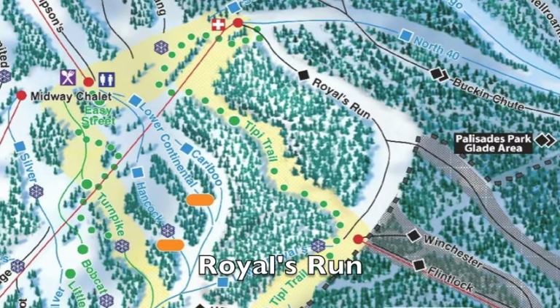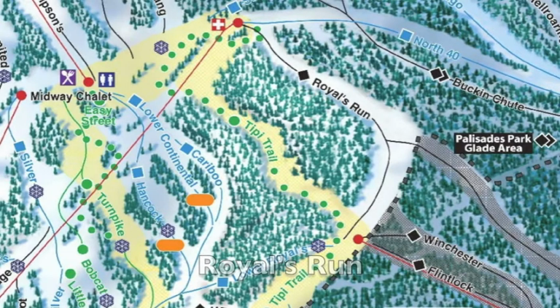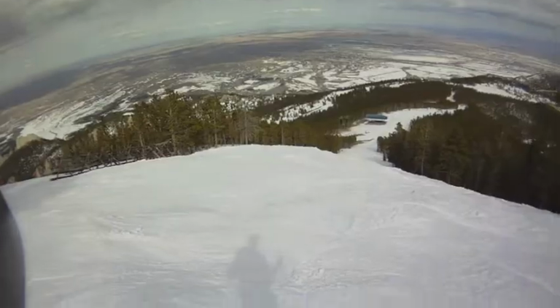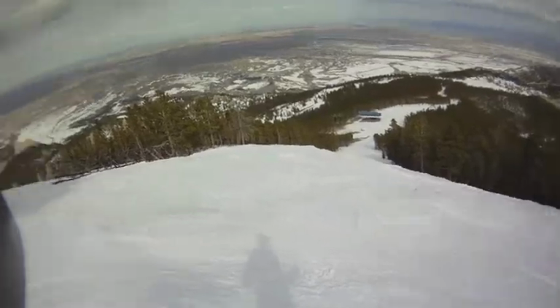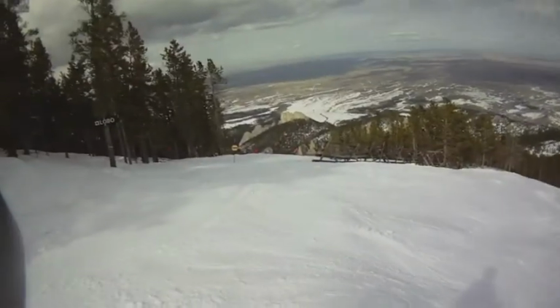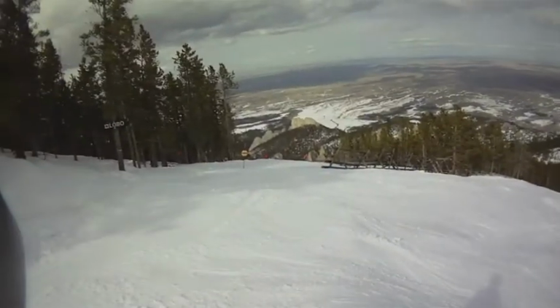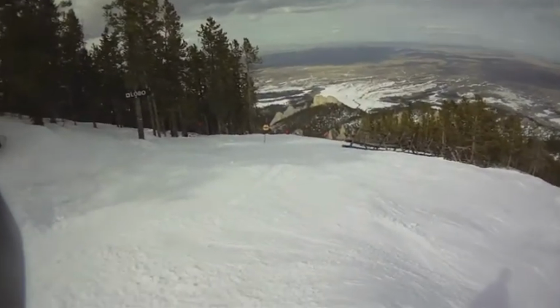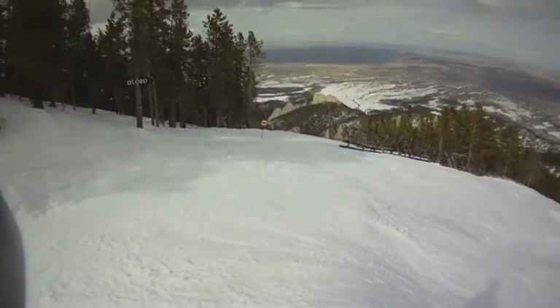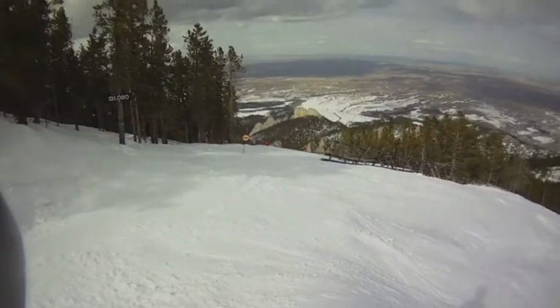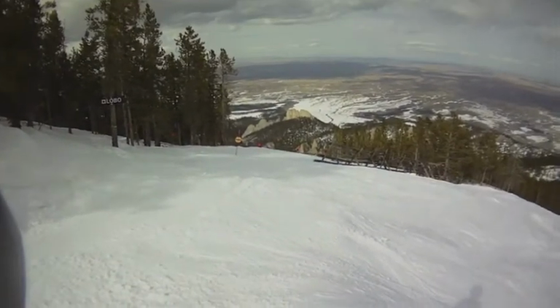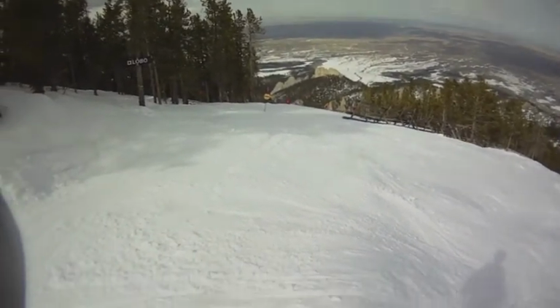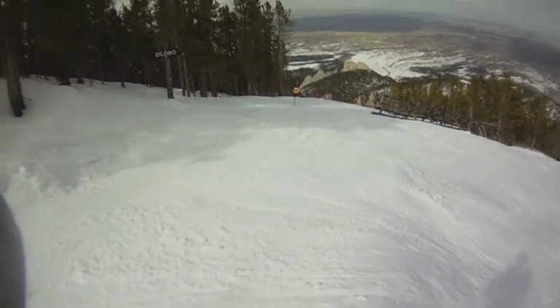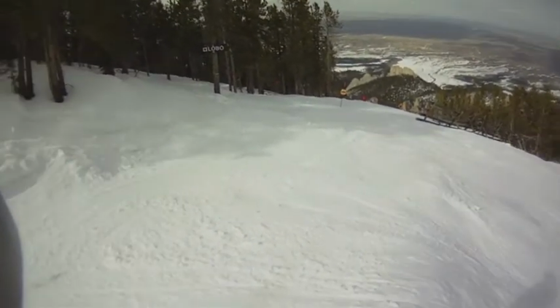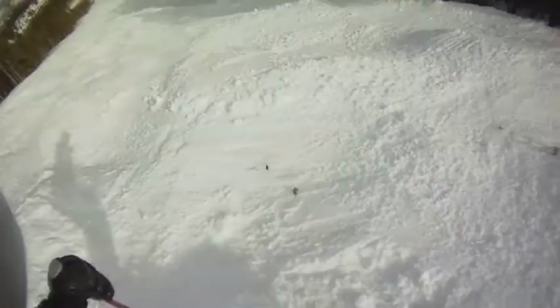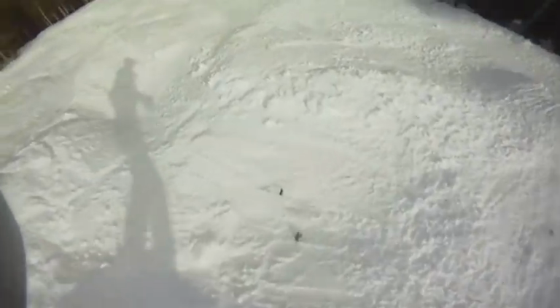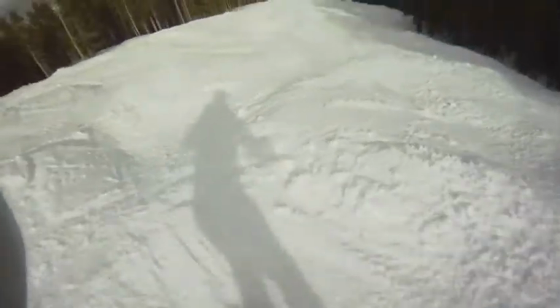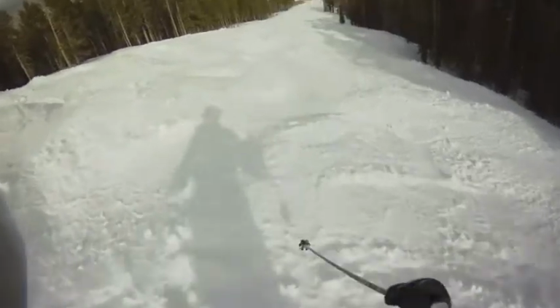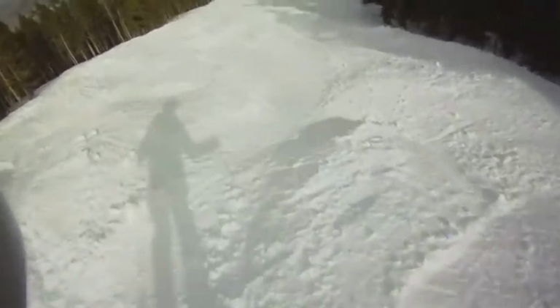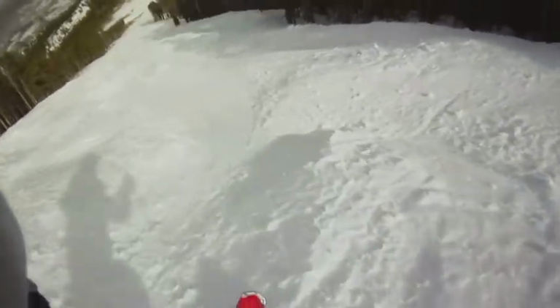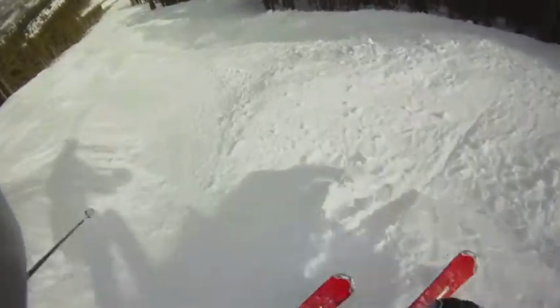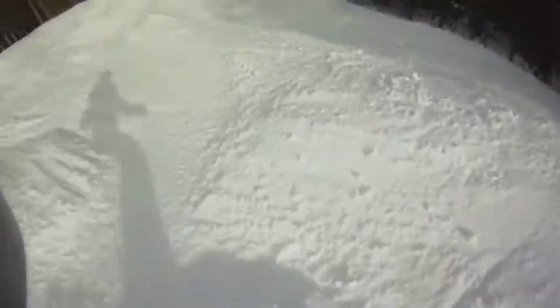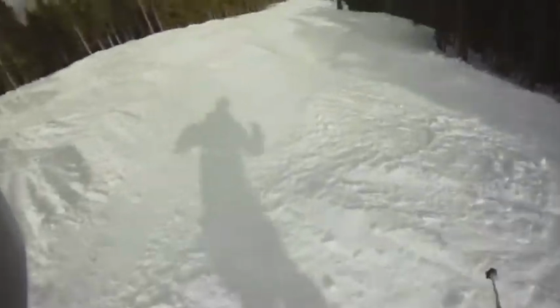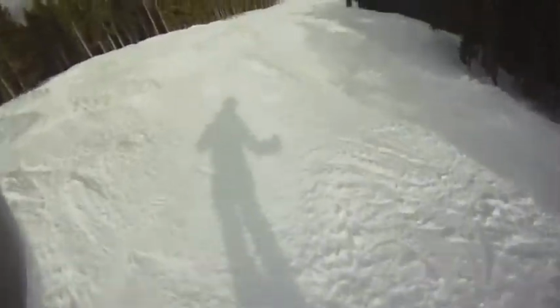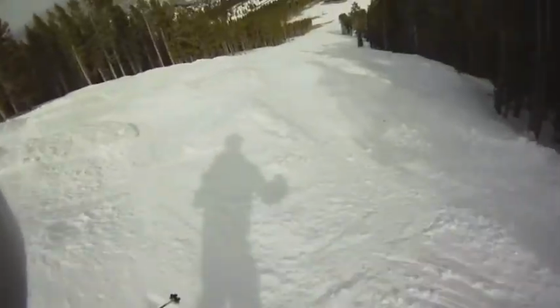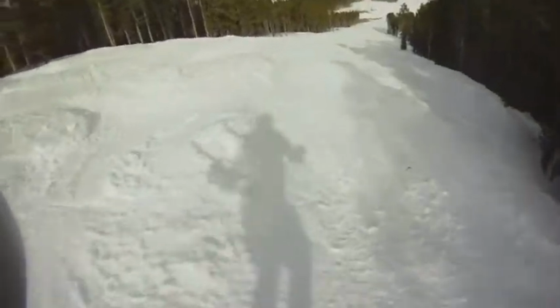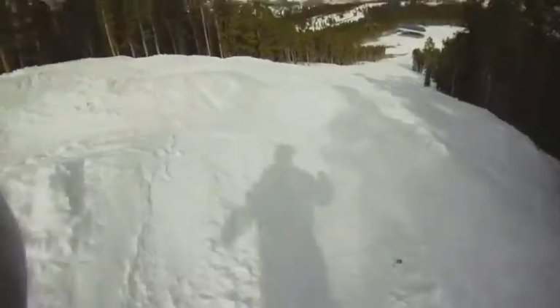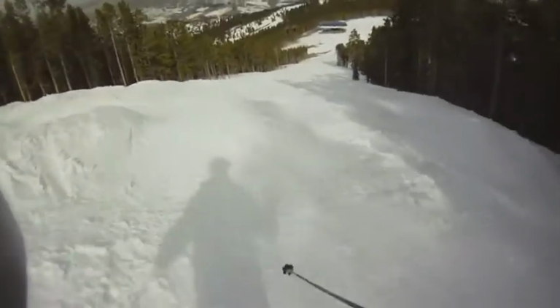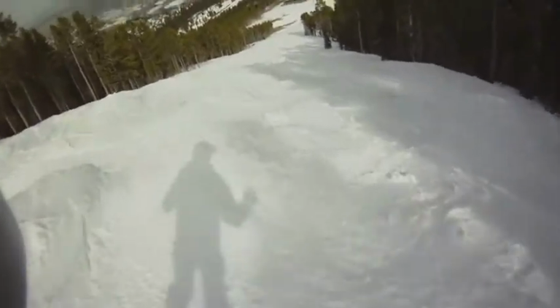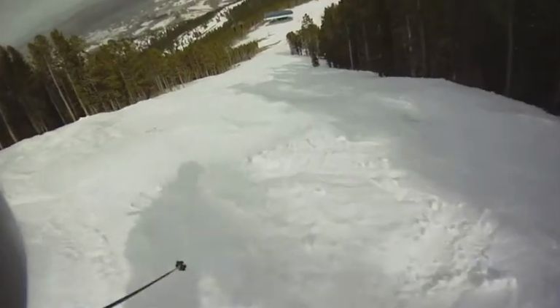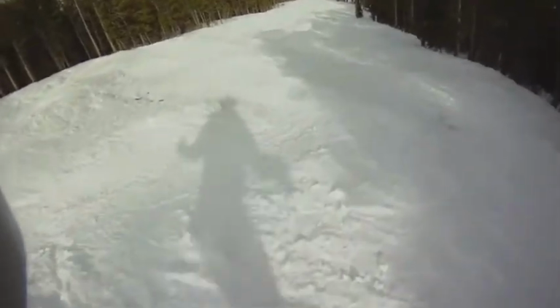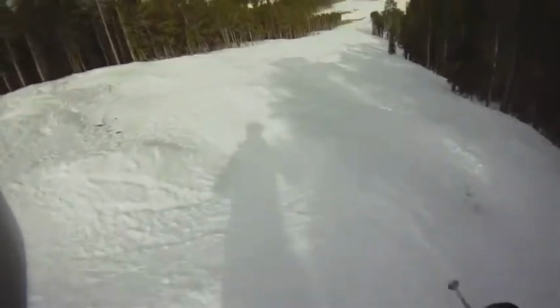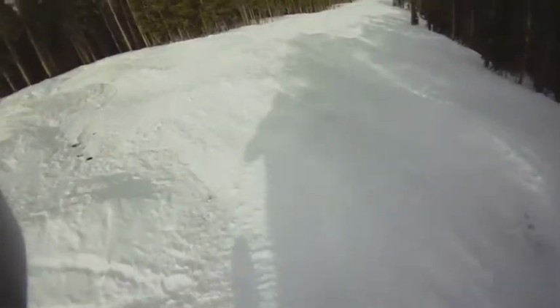We then went back up and this is the top of Royals Run, which offers panoramic vistas. Let me take you on a ride down Royals. This is actually easier than the run I did before.